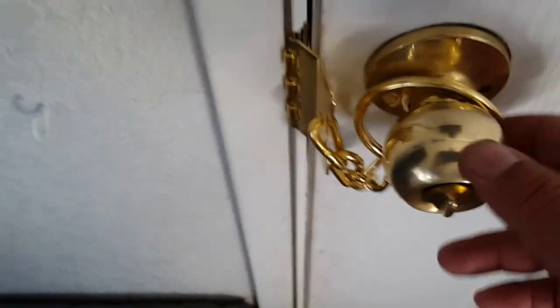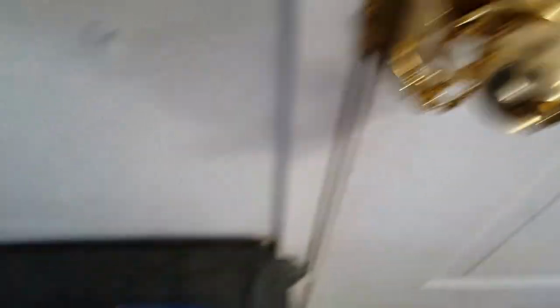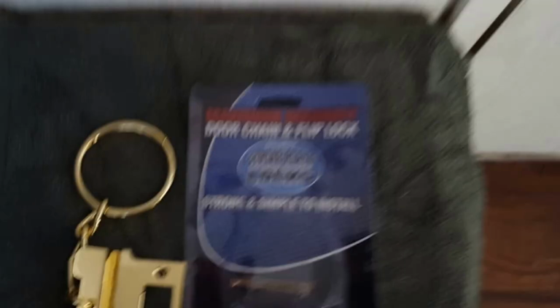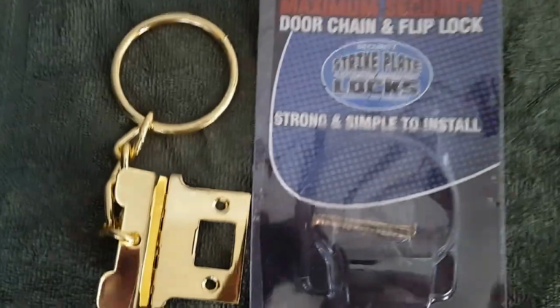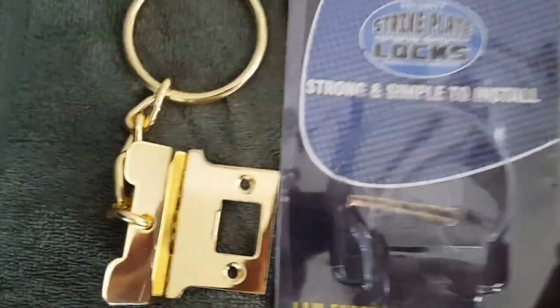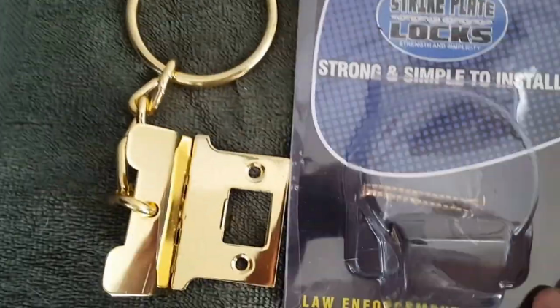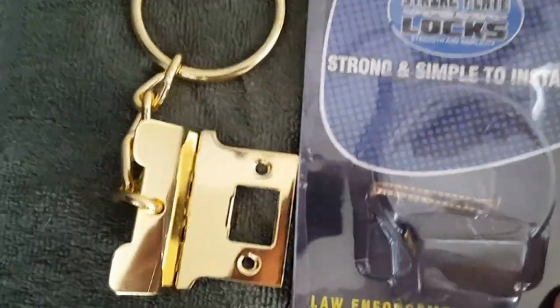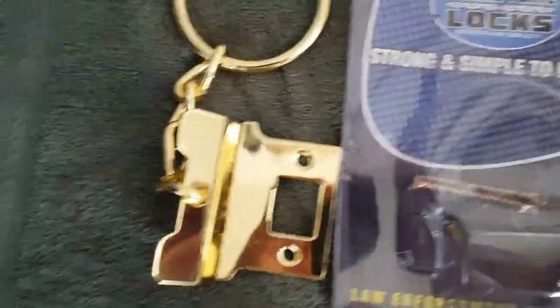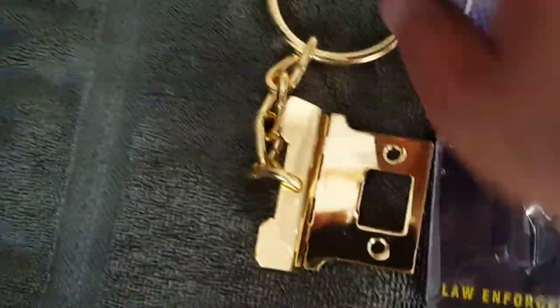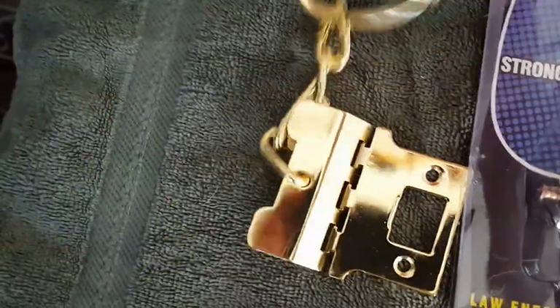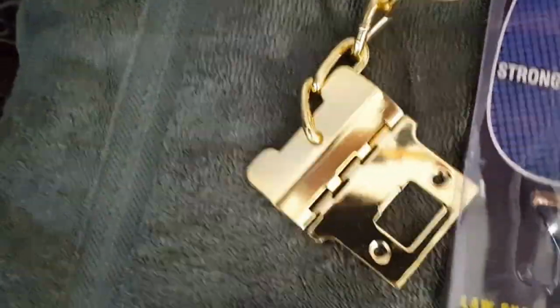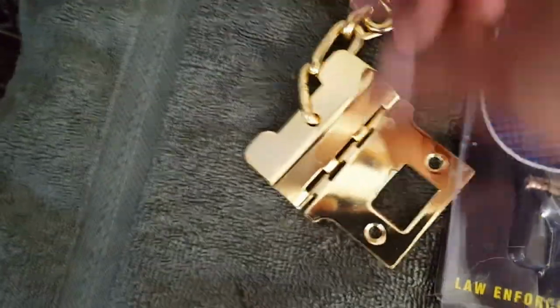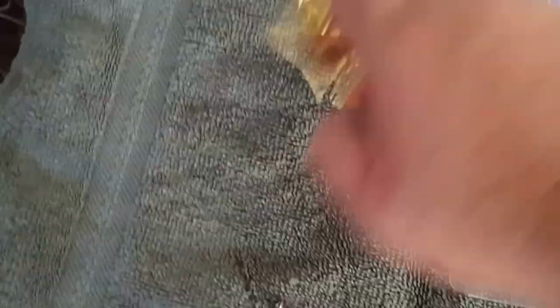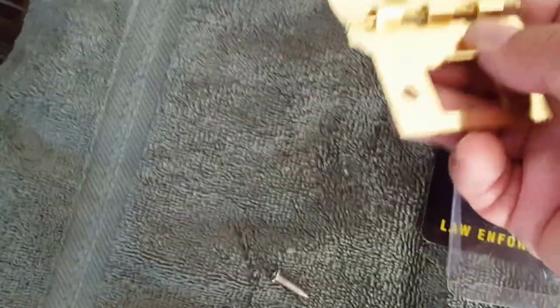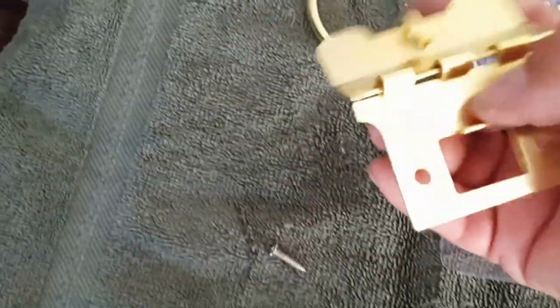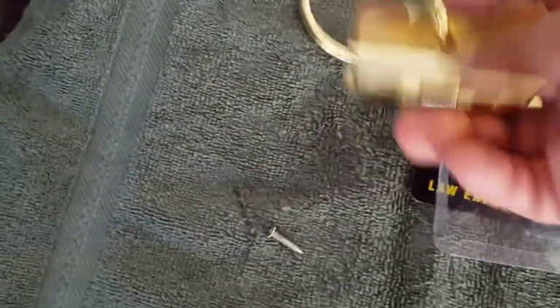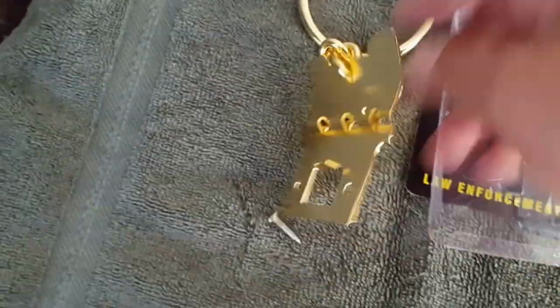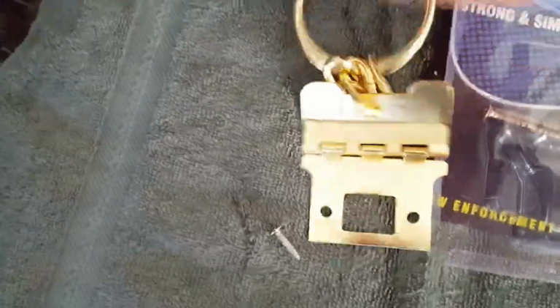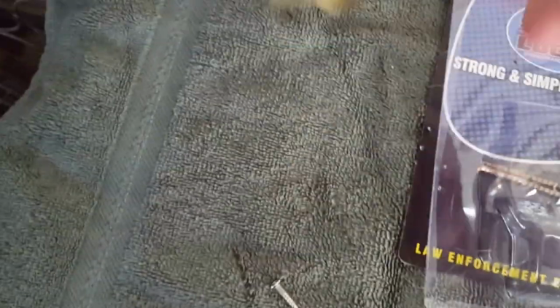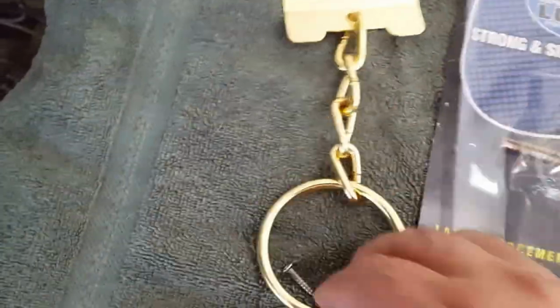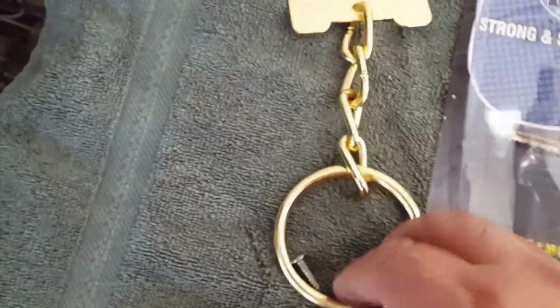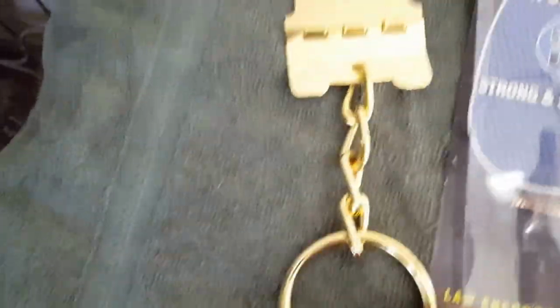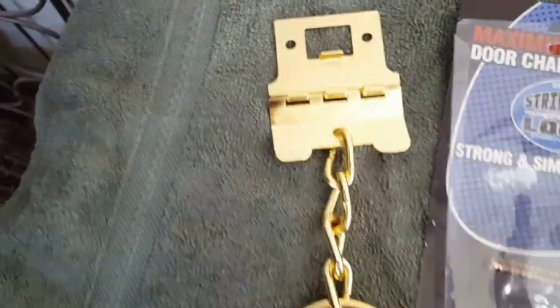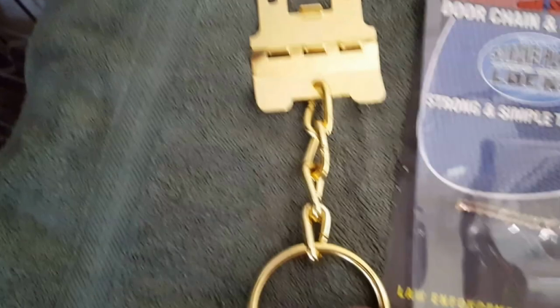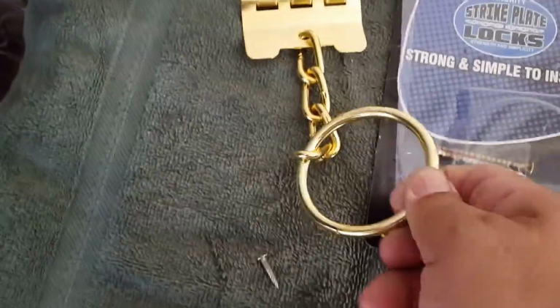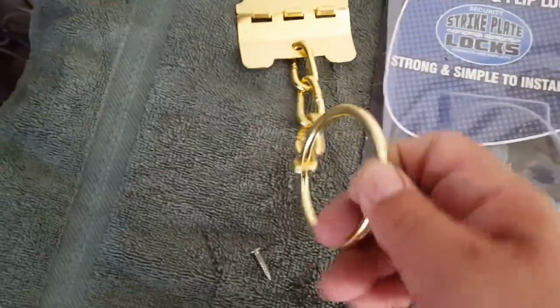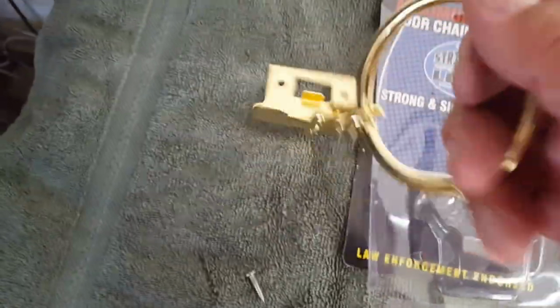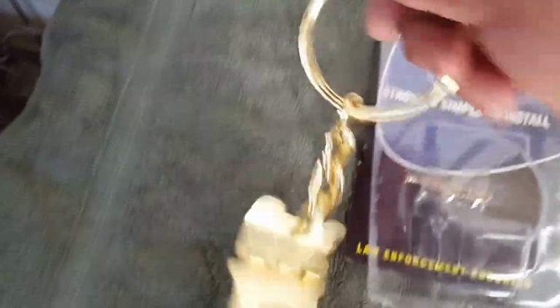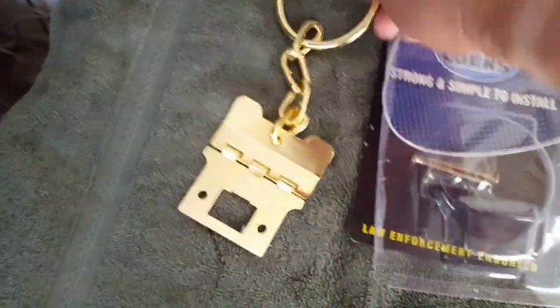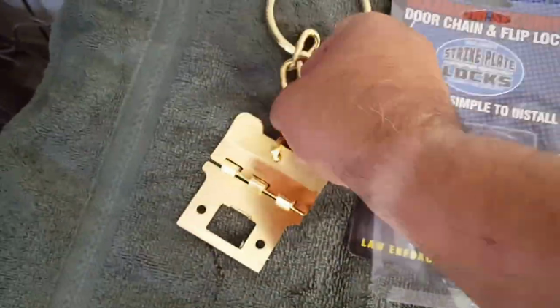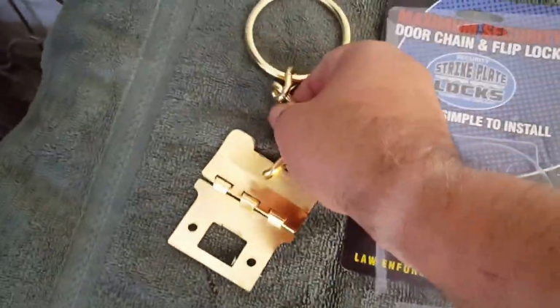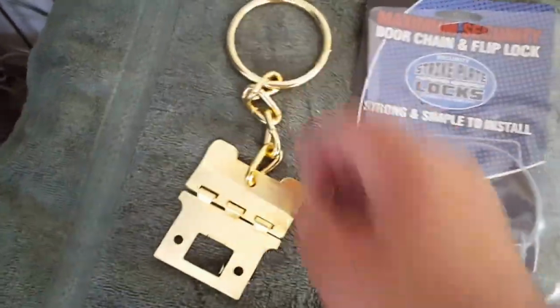Here's what the product looks like when it's sent to you. Here's the ring, made out of brass. Very, very nice looking. Very light — it's a lot lighter than I thought it would be, but it's very strong though.